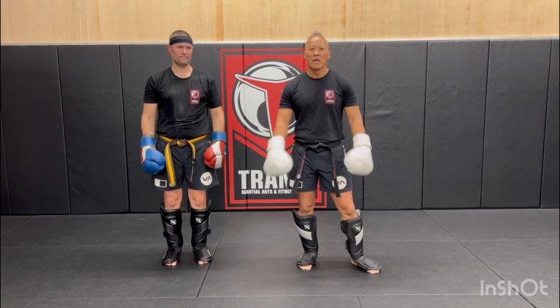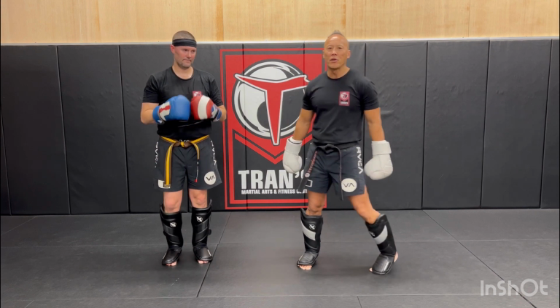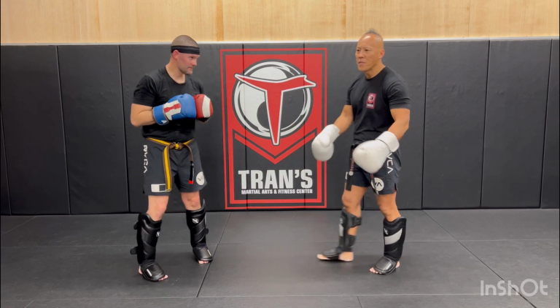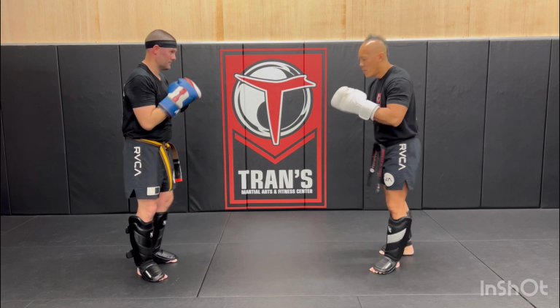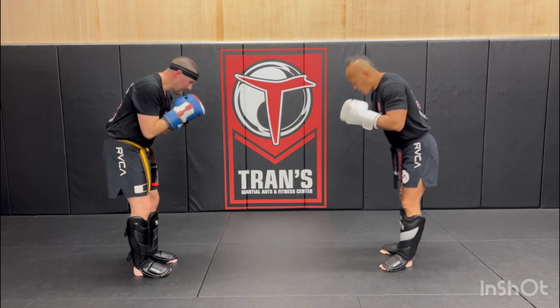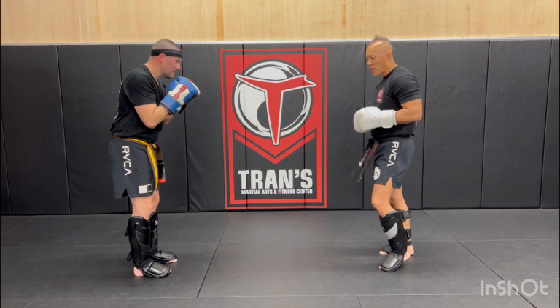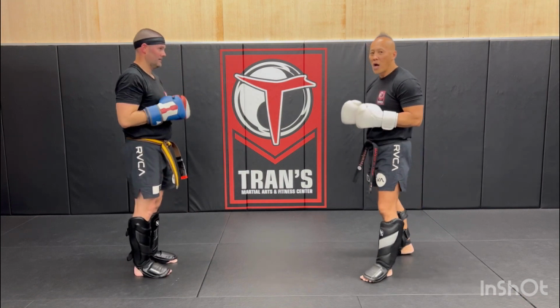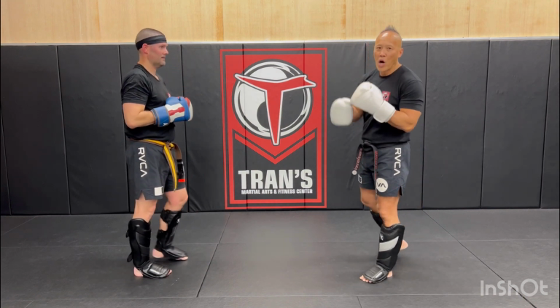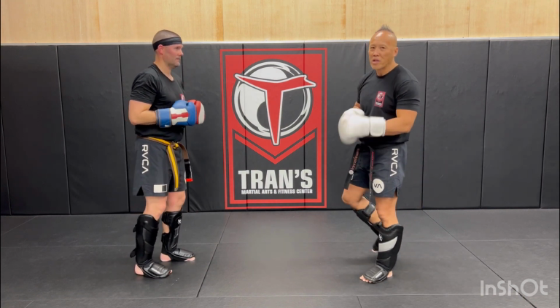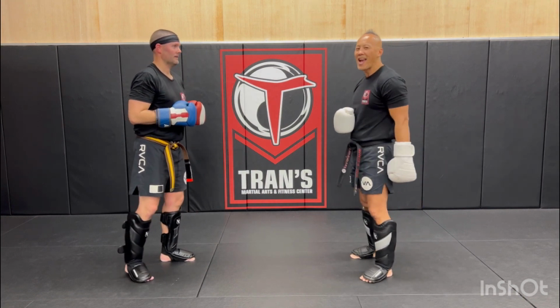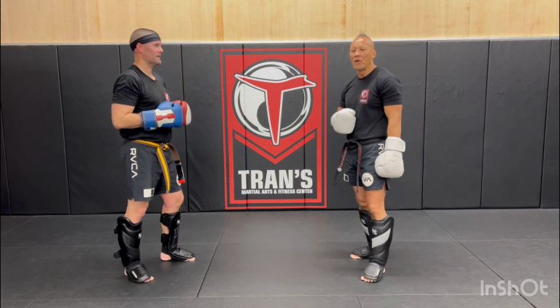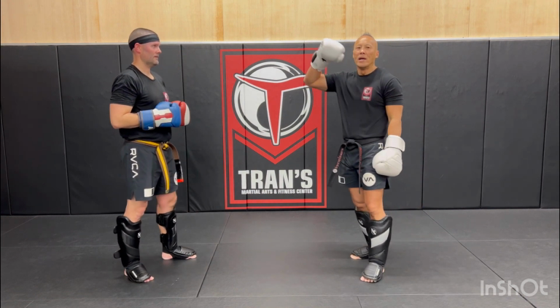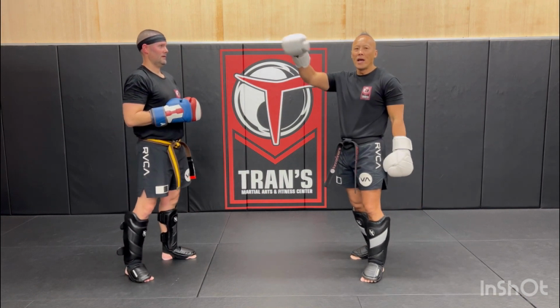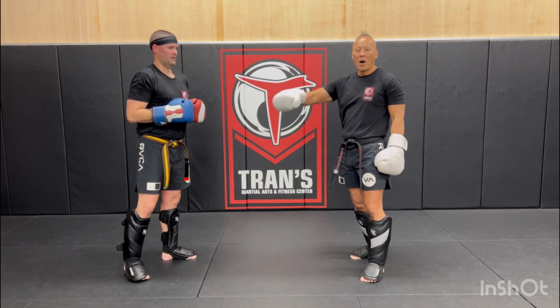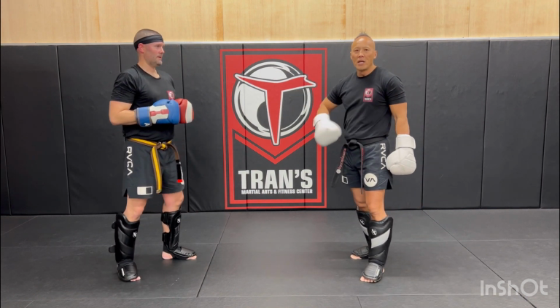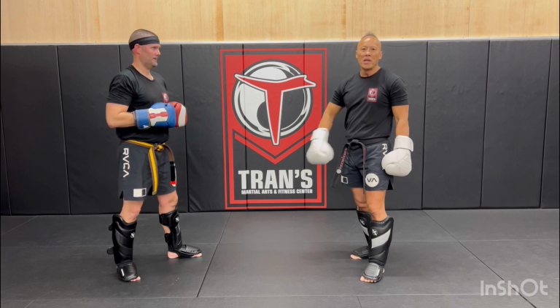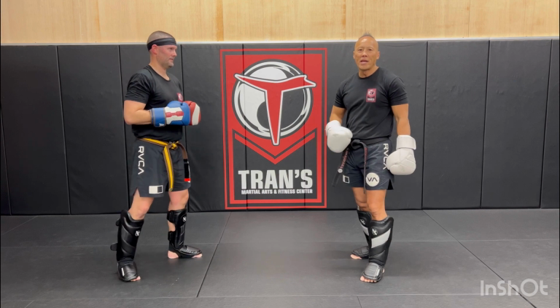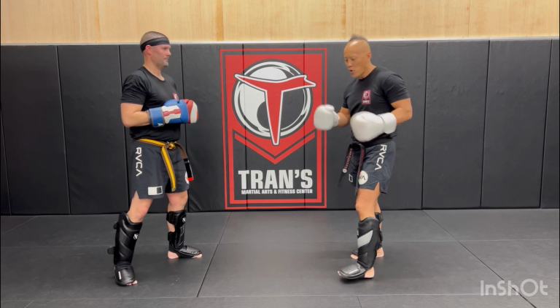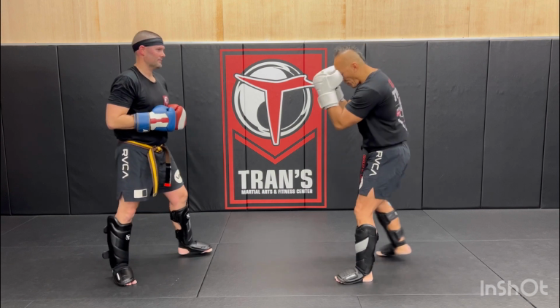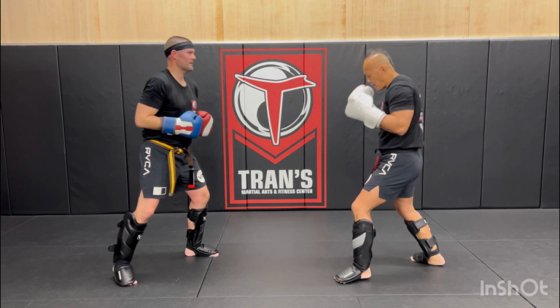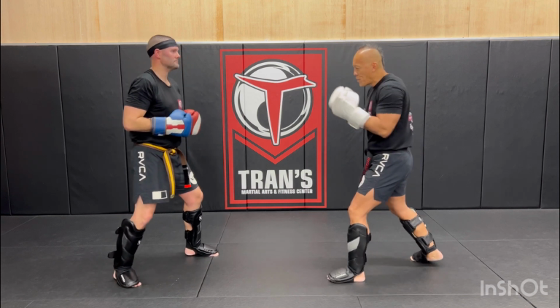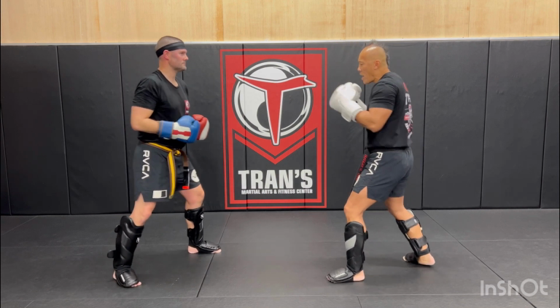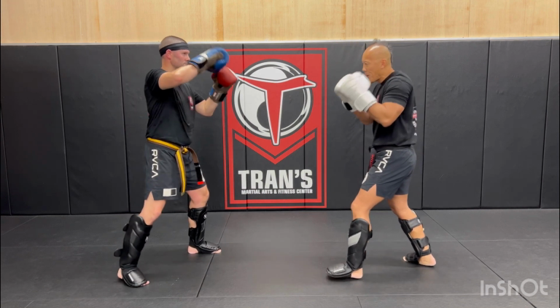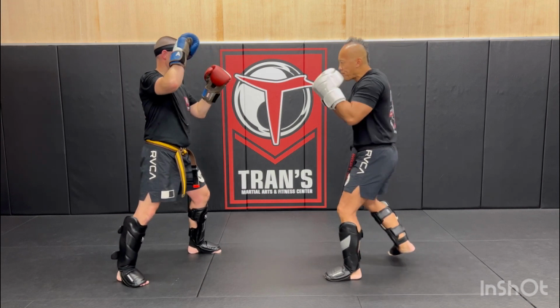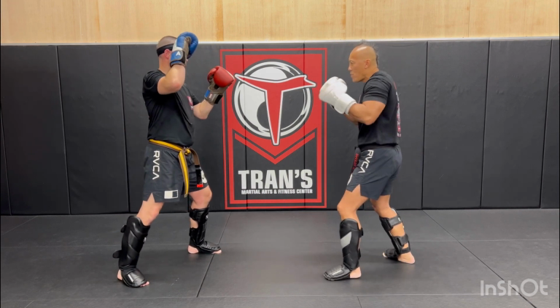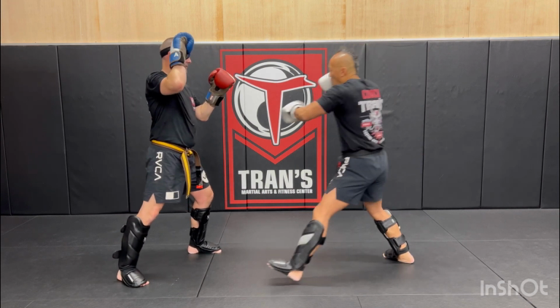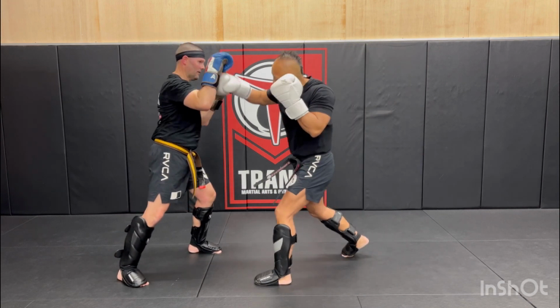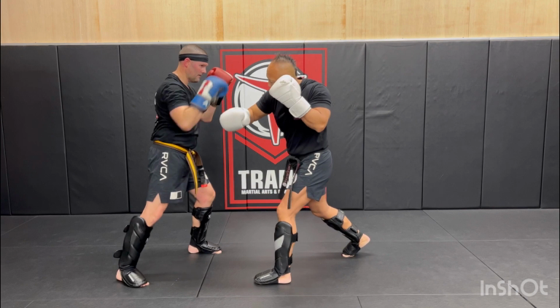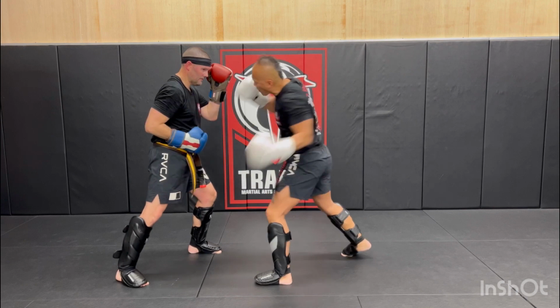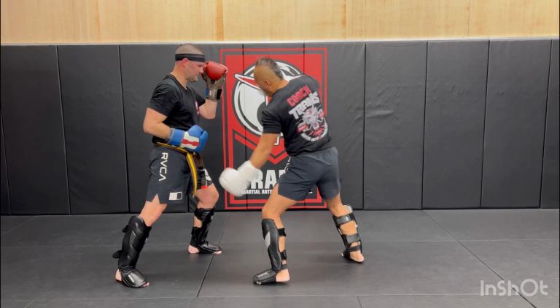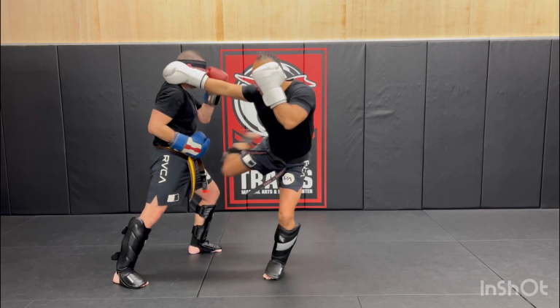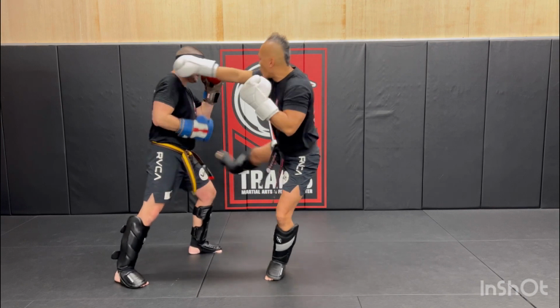We're just going to get started. The first combo we're going to do, we're going to attack three levels: head, body, and then leg kick. So we're going to start off with a setup. We're going to cross, cross, liver, and then low kick.